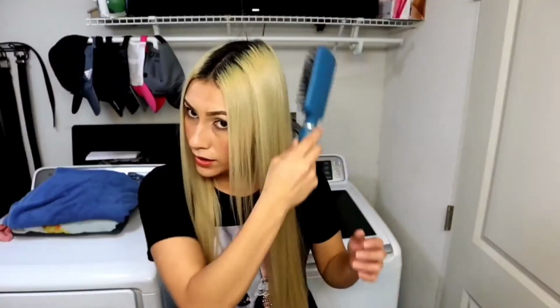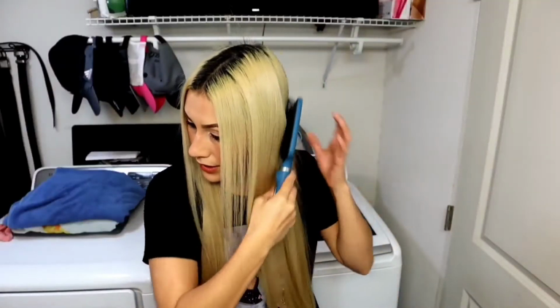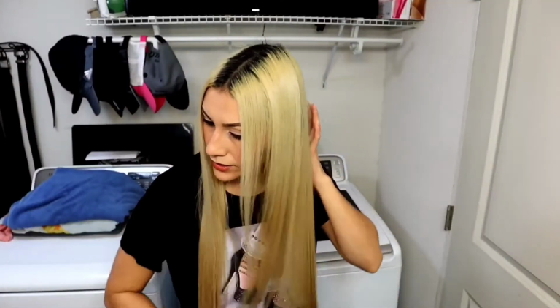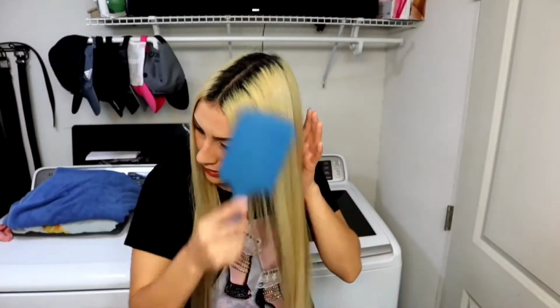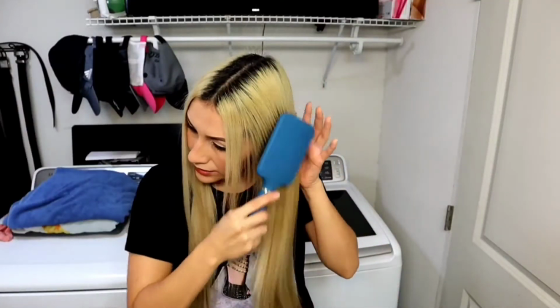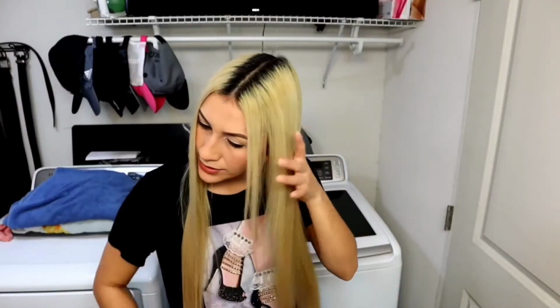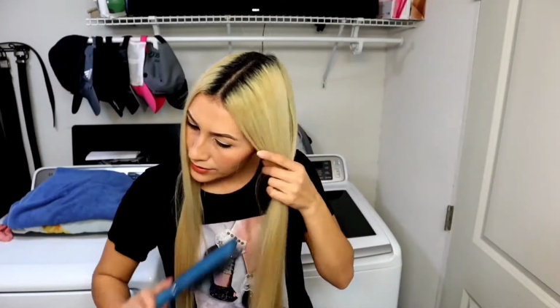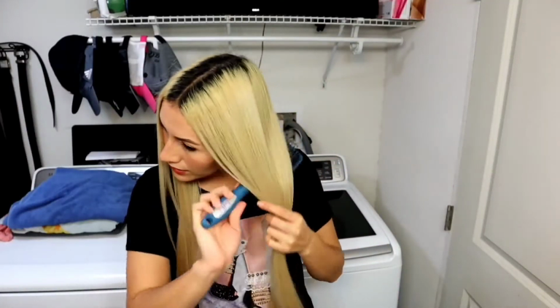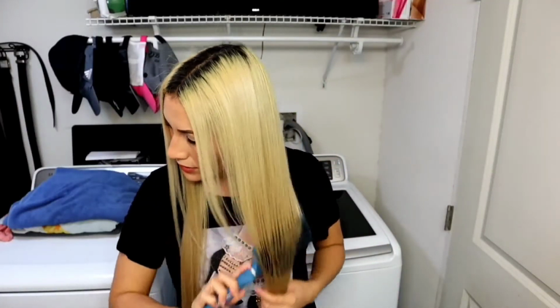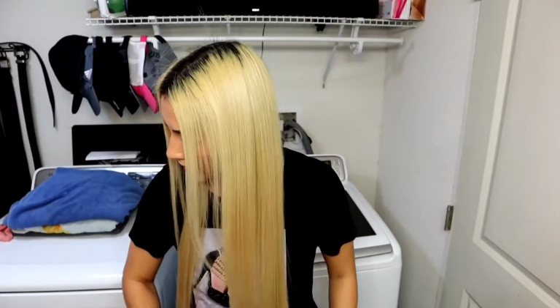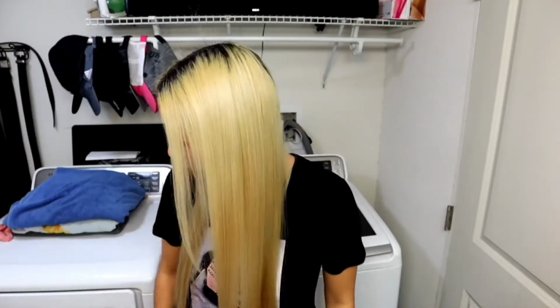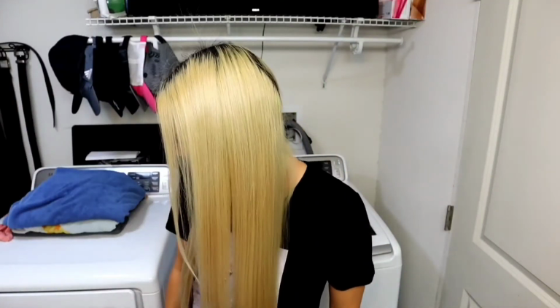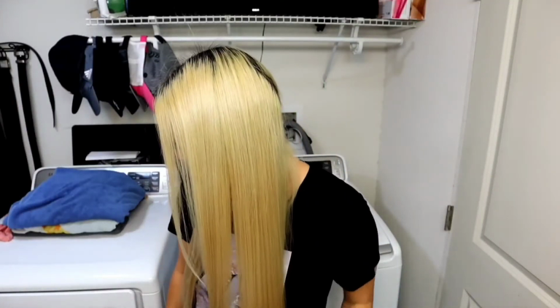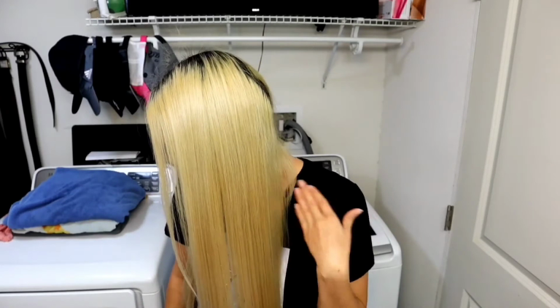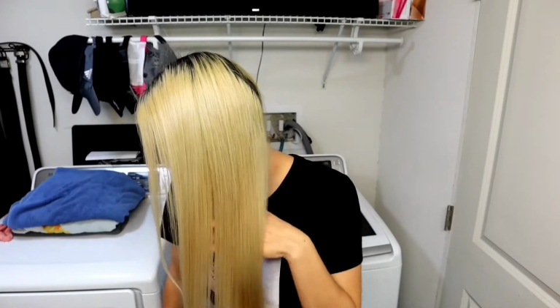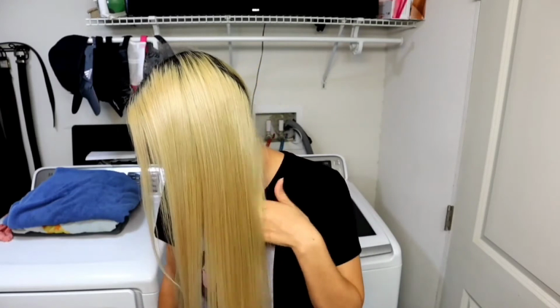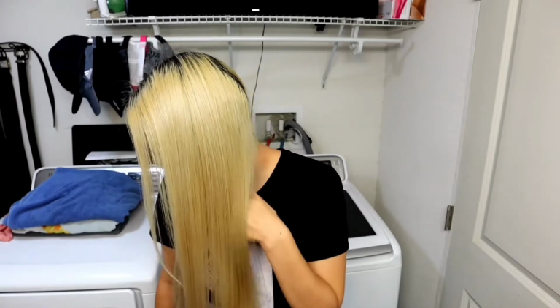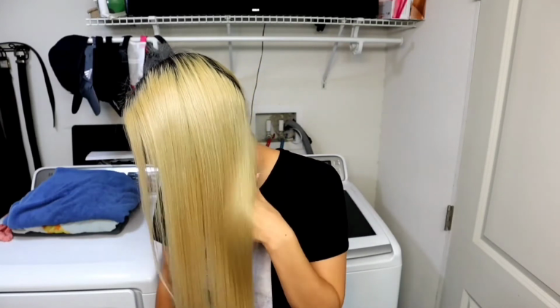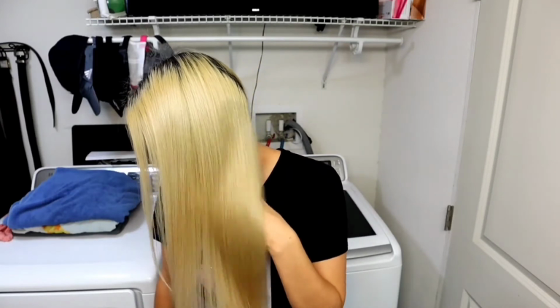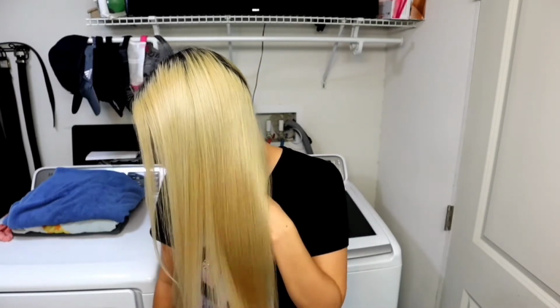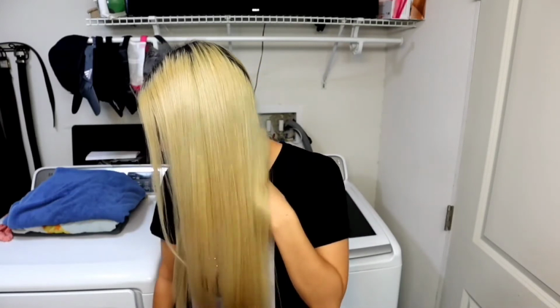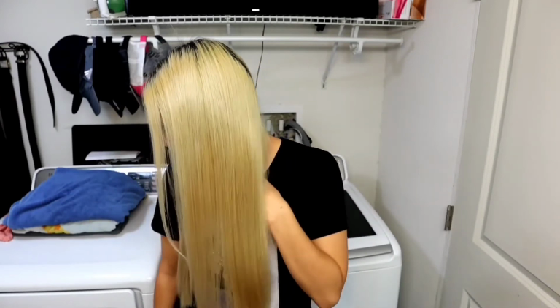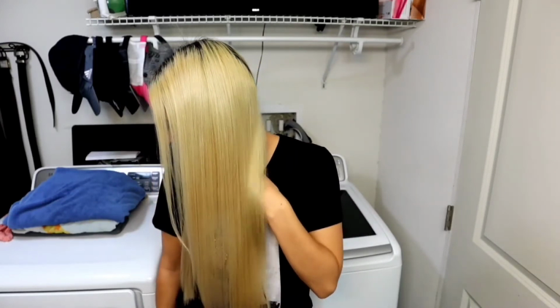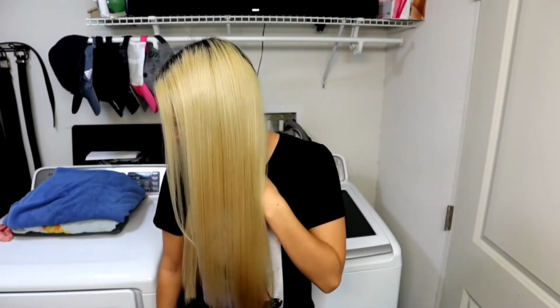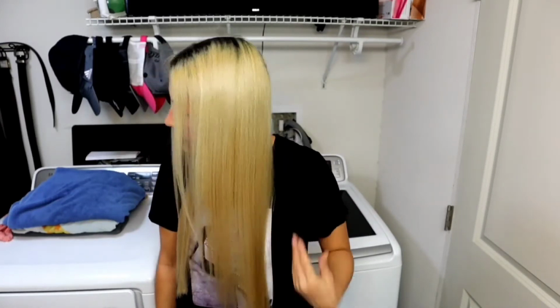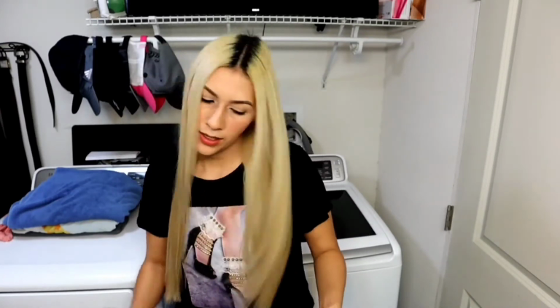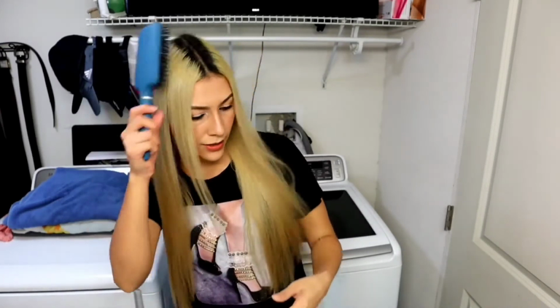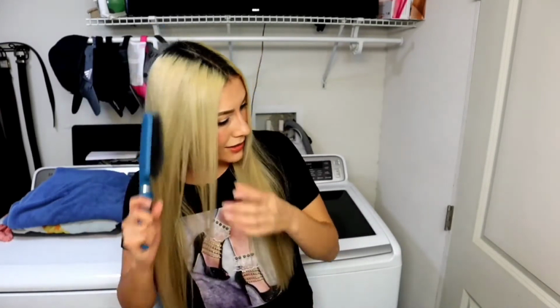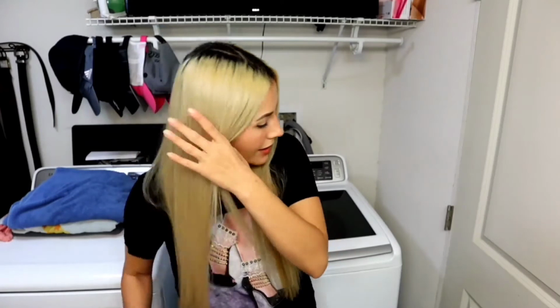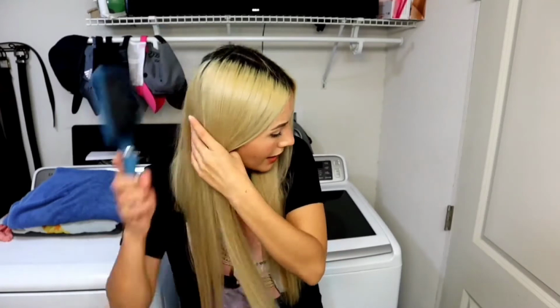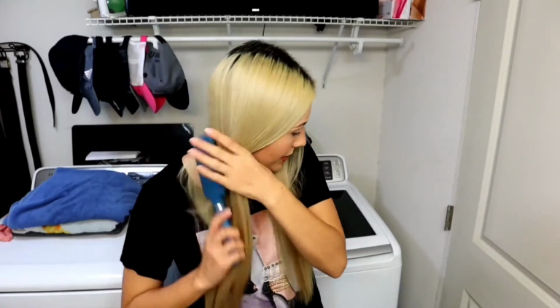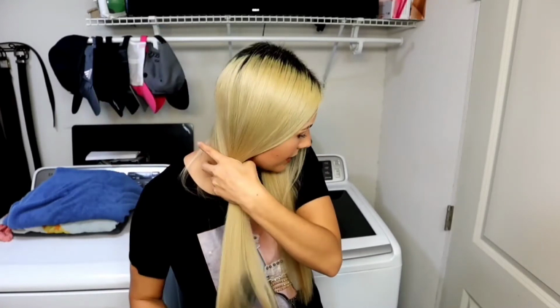All right guys, so my hair is done. This is the root reacher side — what do you guys think? And this is the copper side.